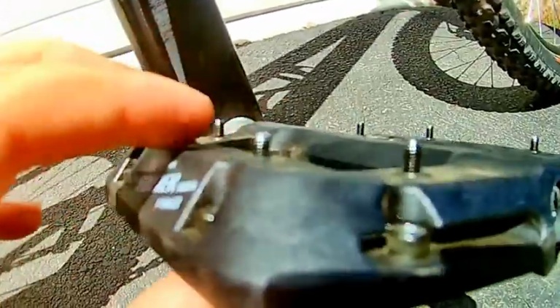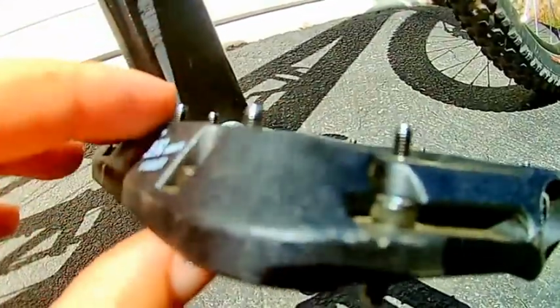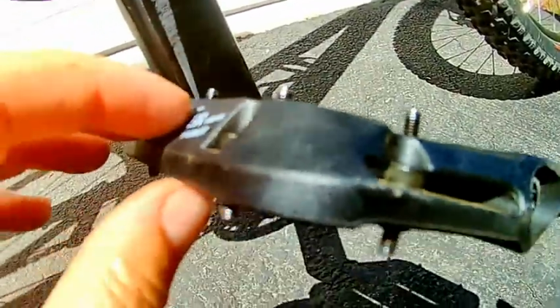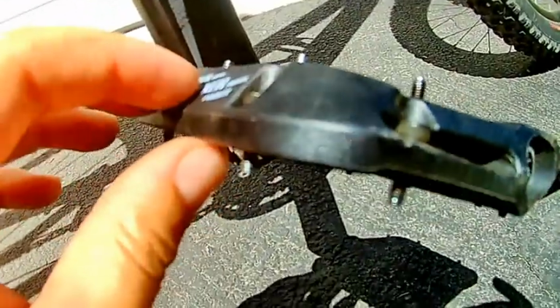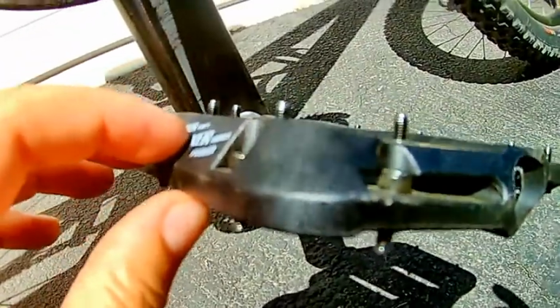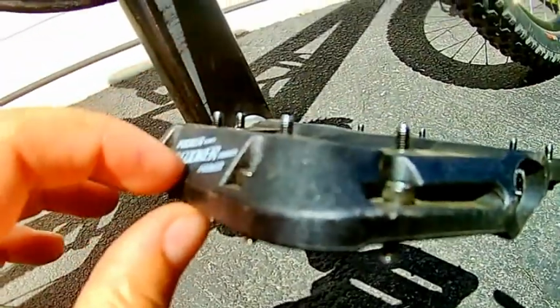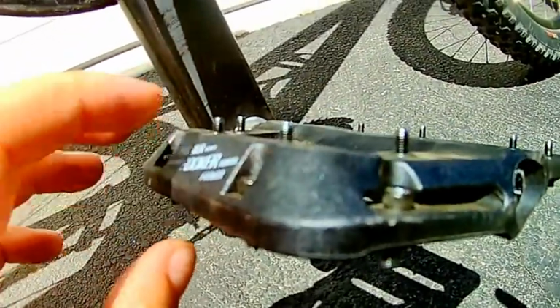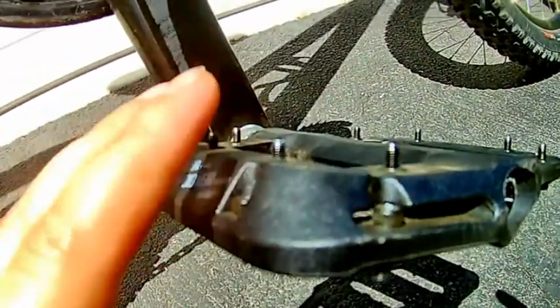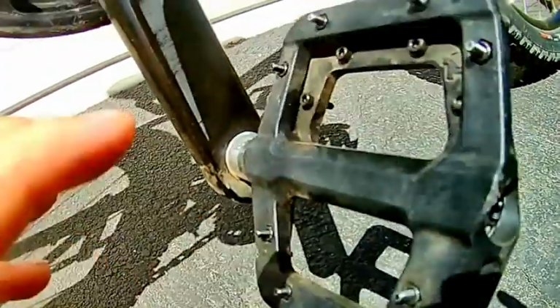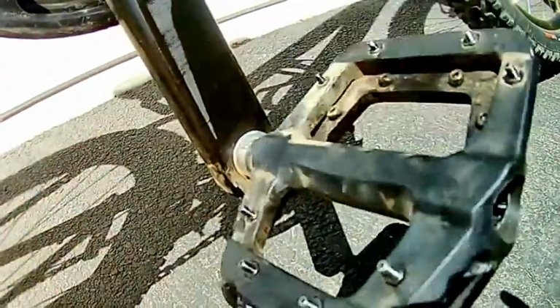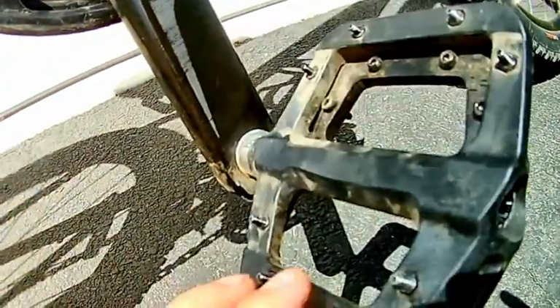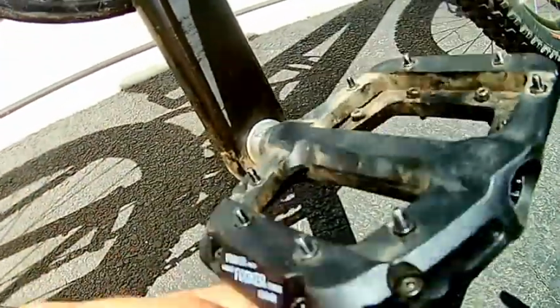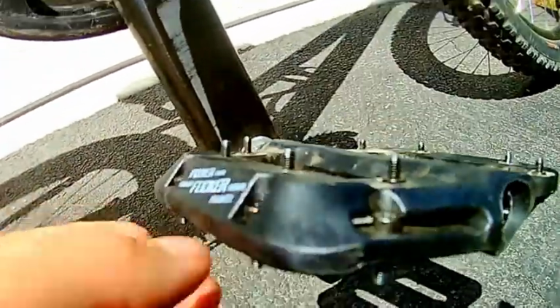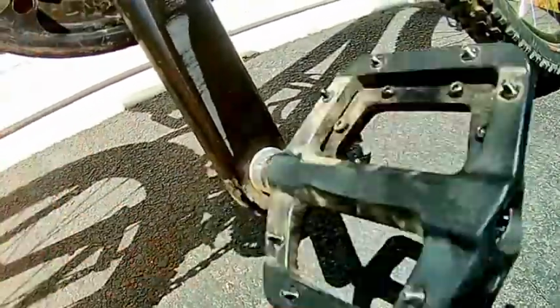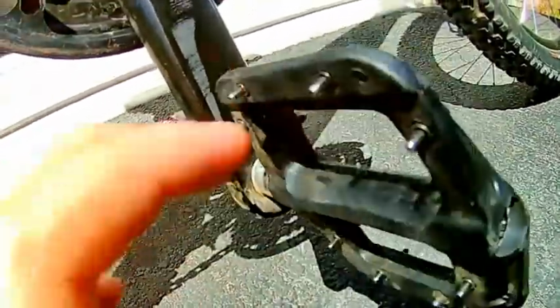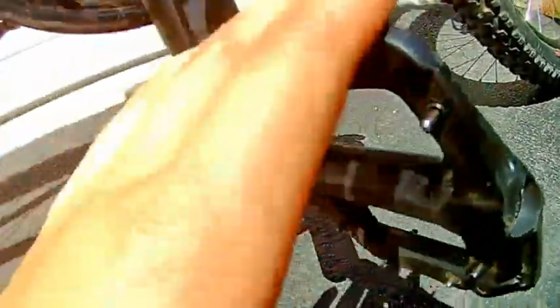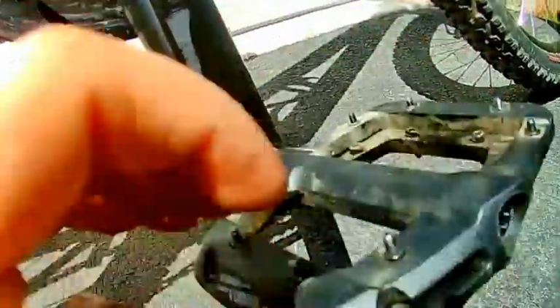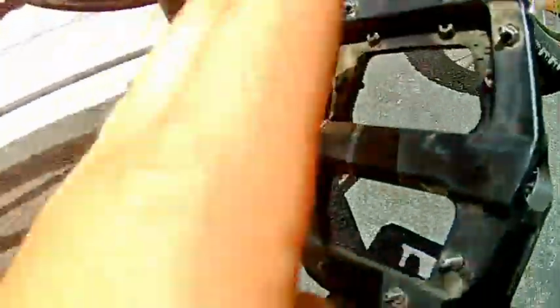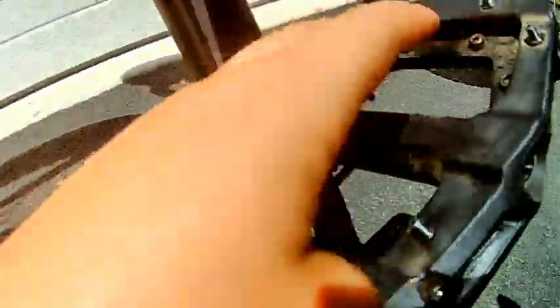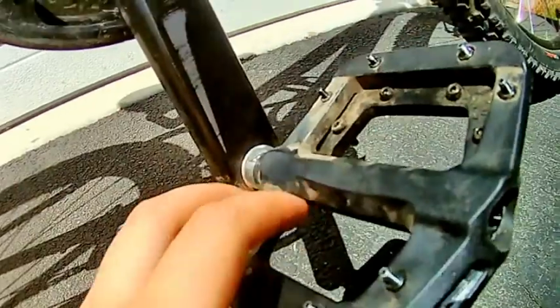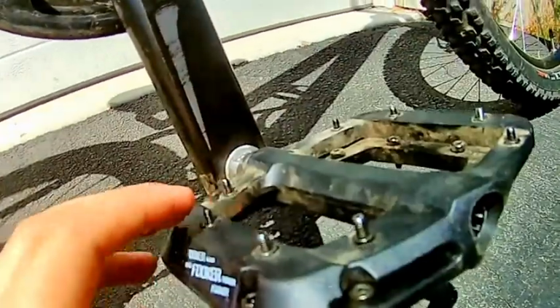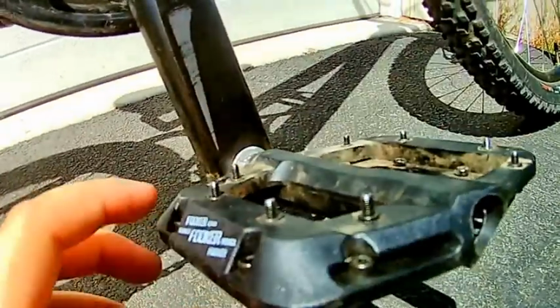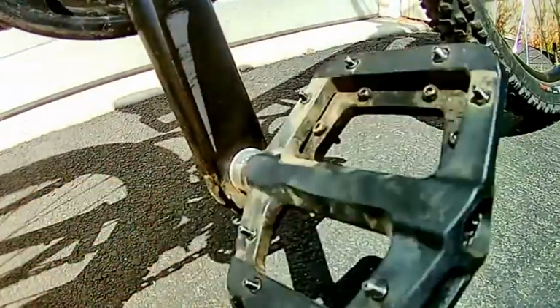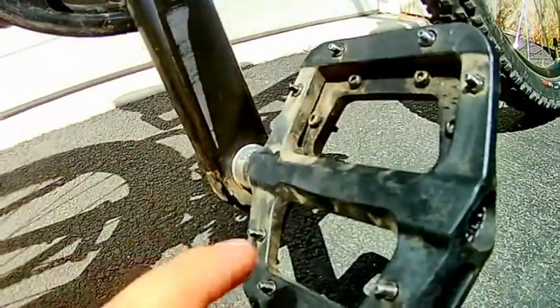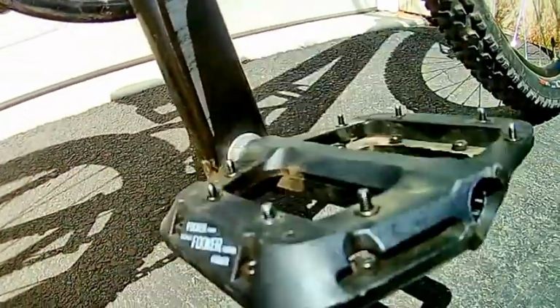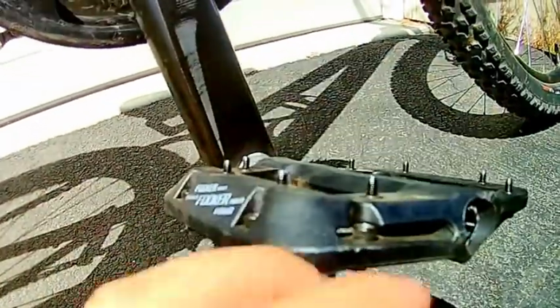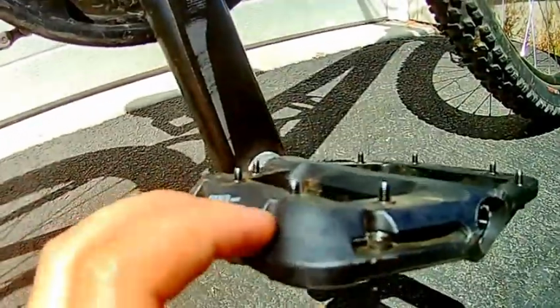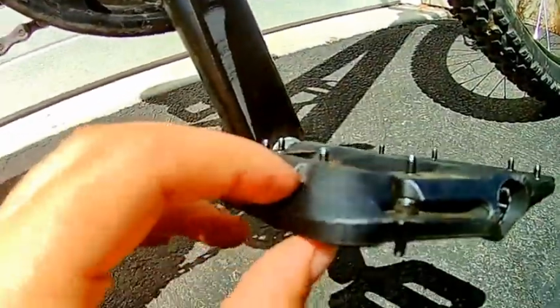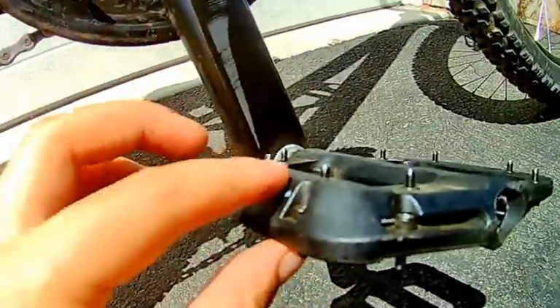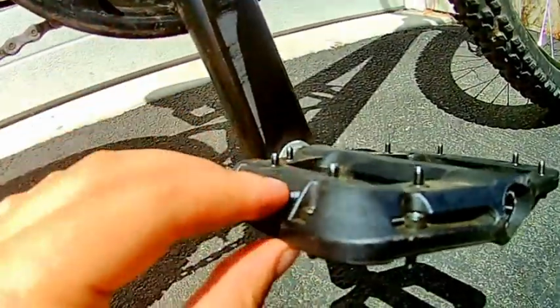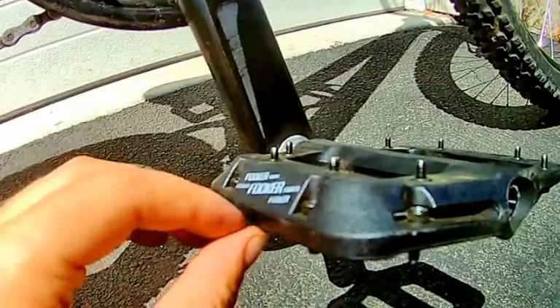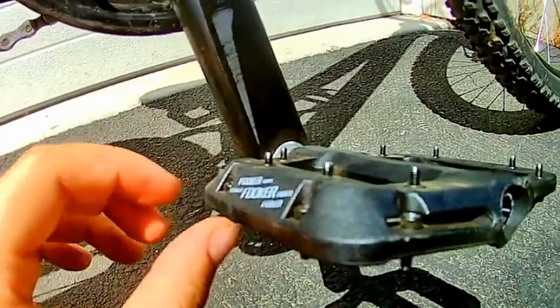I definitely recommend getting these over those because these are $20 cheaper and they're practically the same. There's nothing else different that I can see.